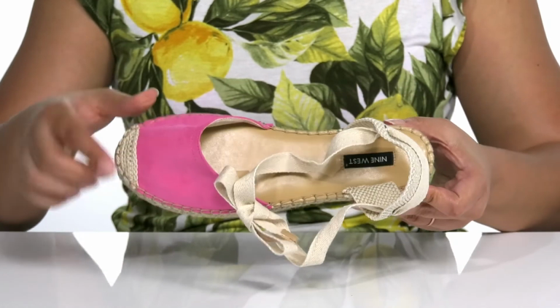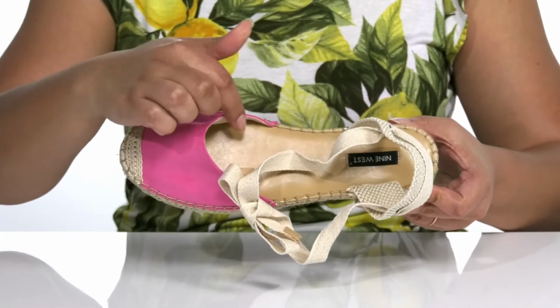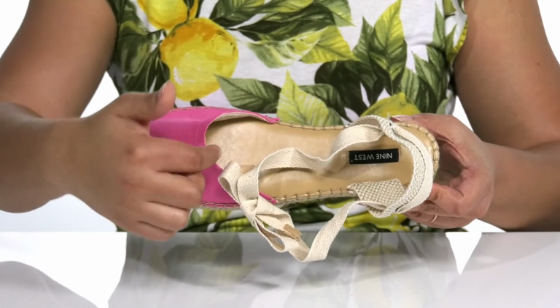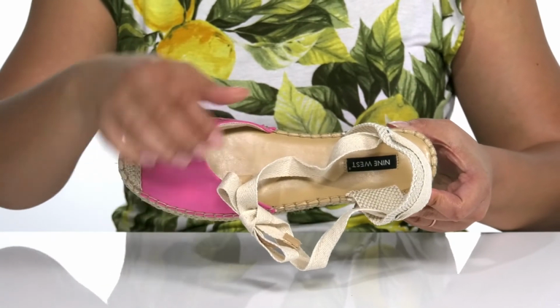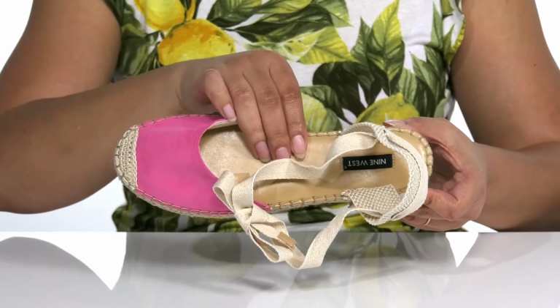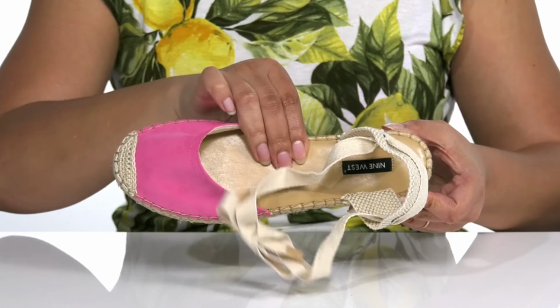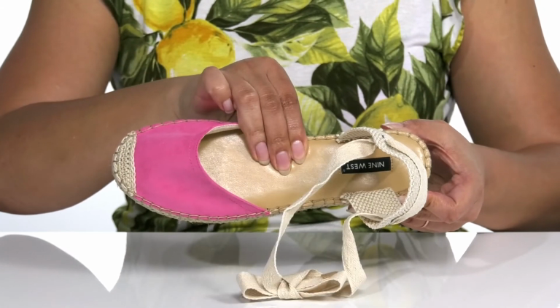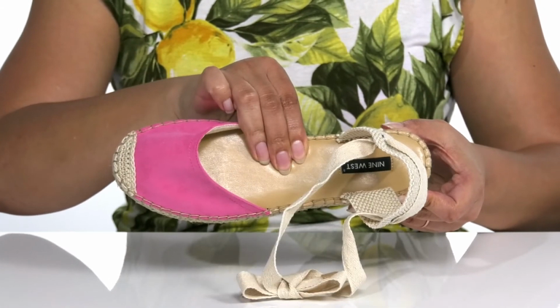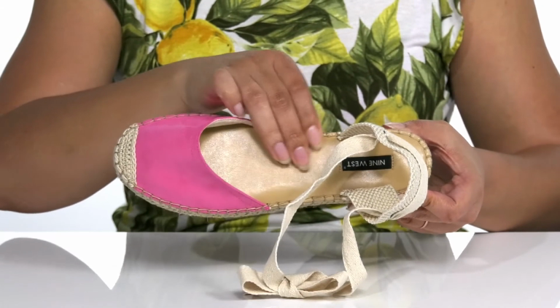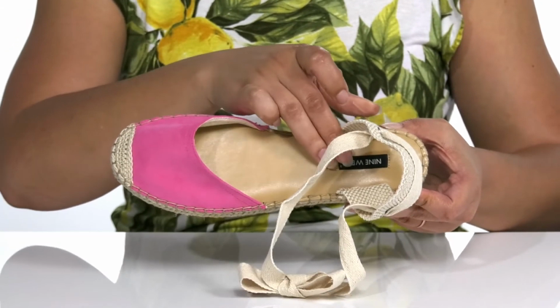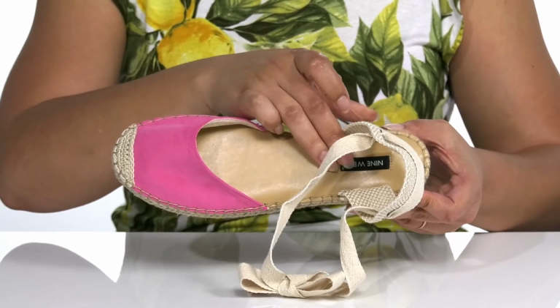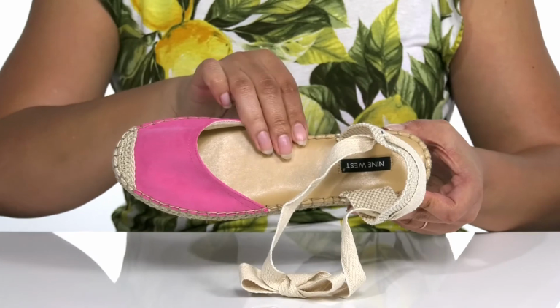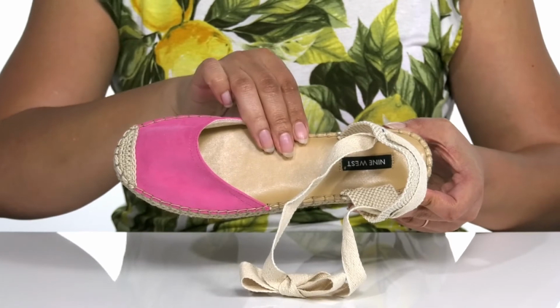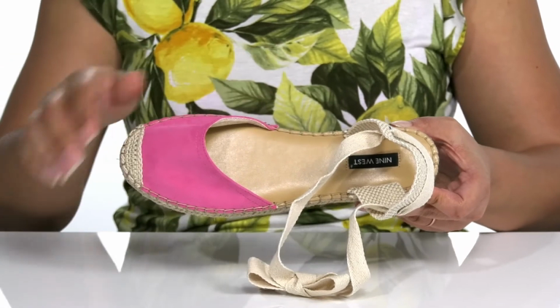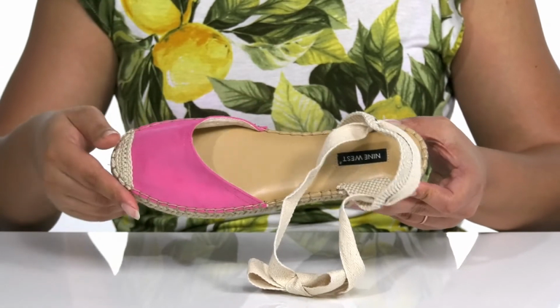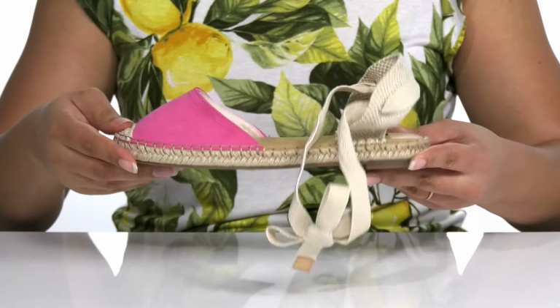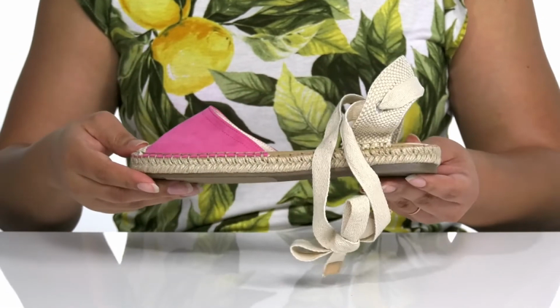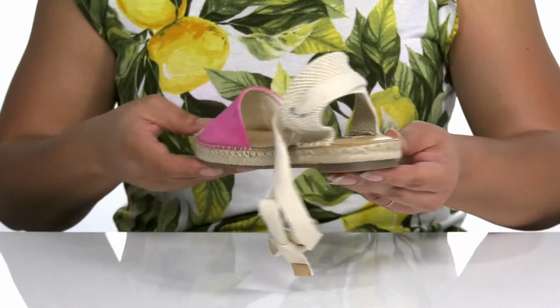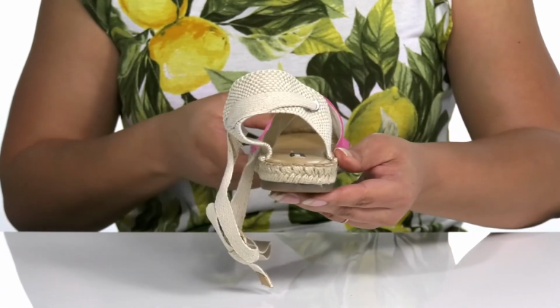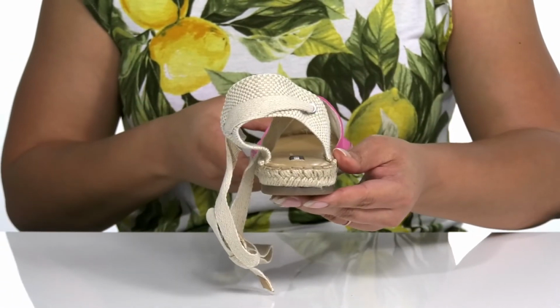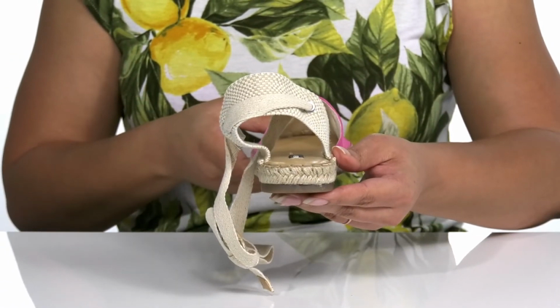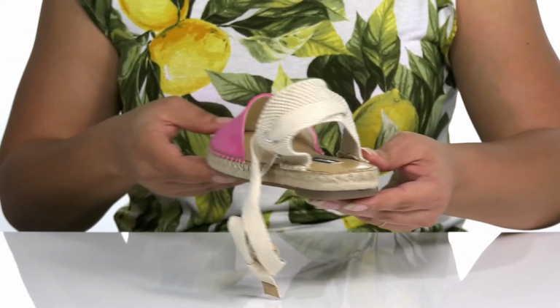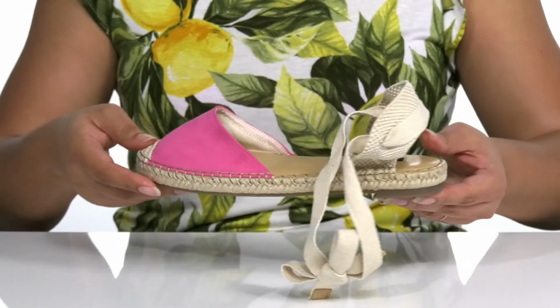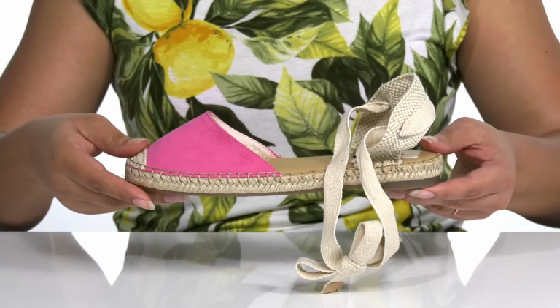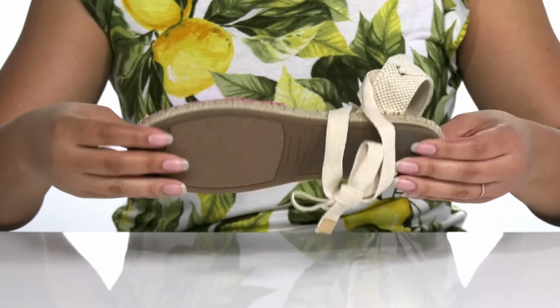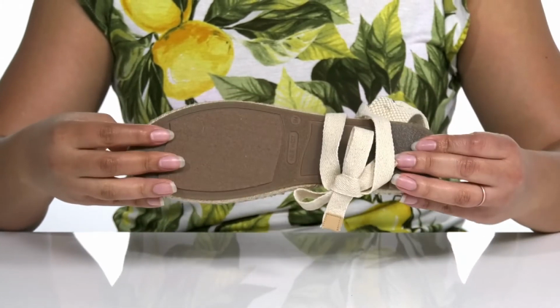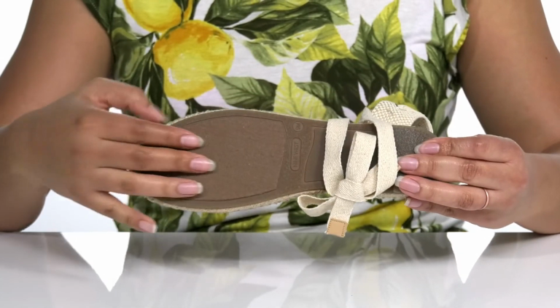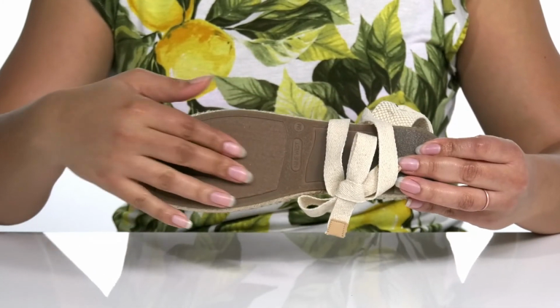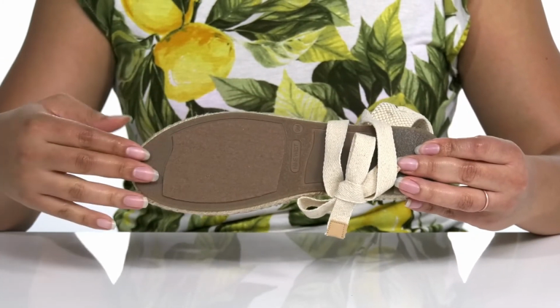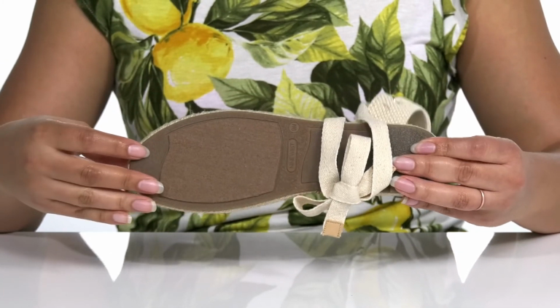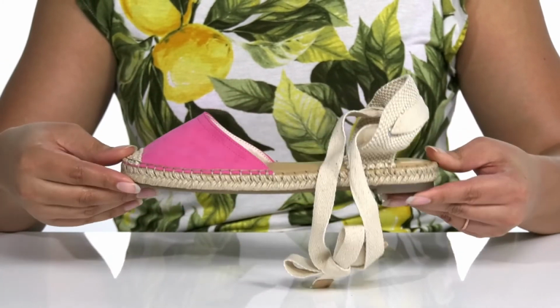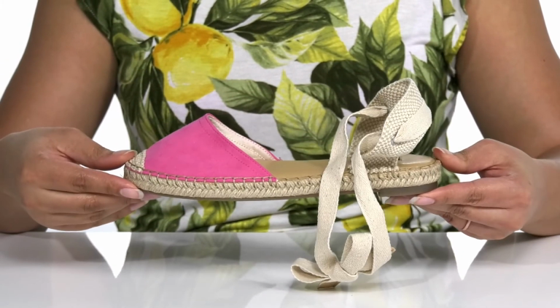Inside, there is a textile lining with a cushioned footbed for comfort, and the Nine West logo is stitched in at the heel. You'll get about a 1 inch boost in height with a jute-wrapped midsole, and it's all on top of a synthetic outsole that is textured for traction.